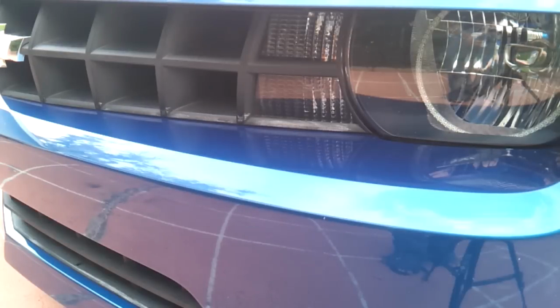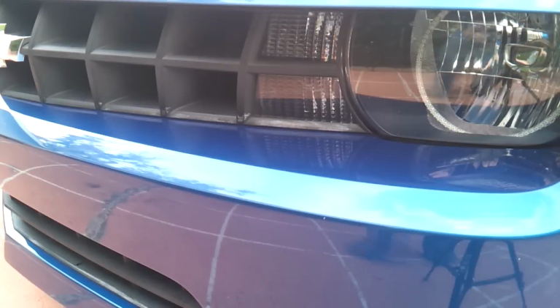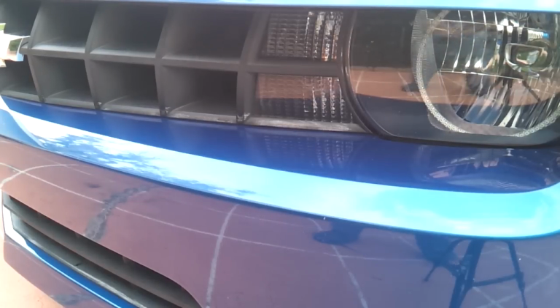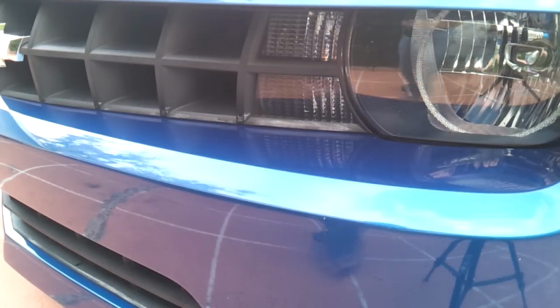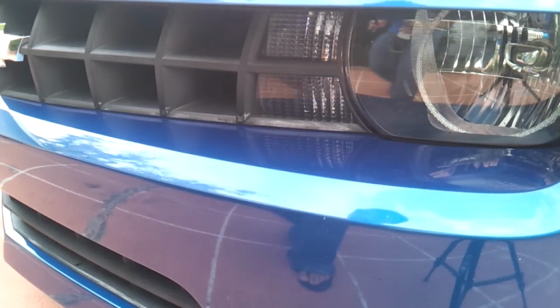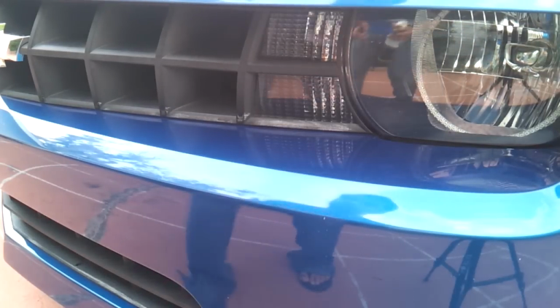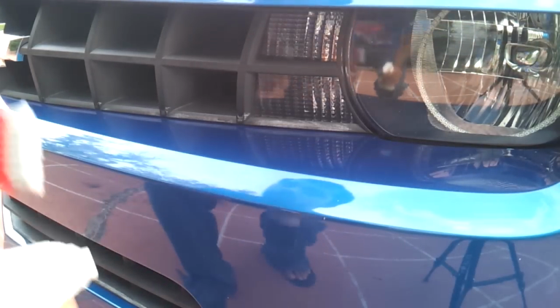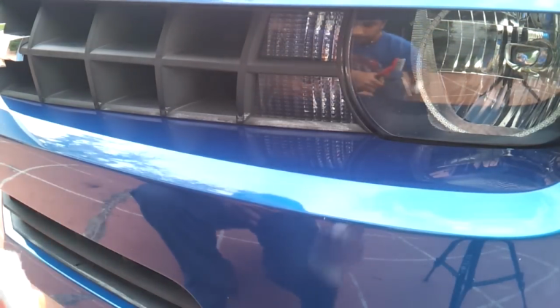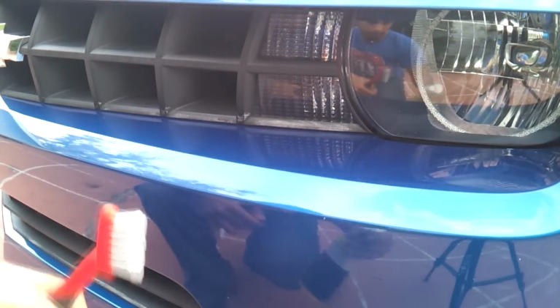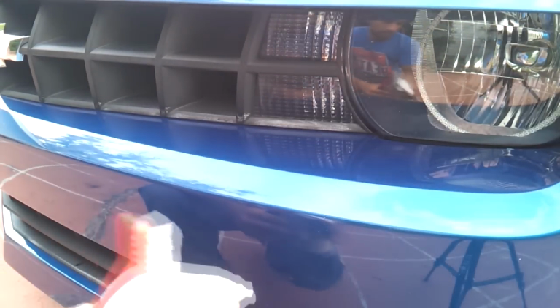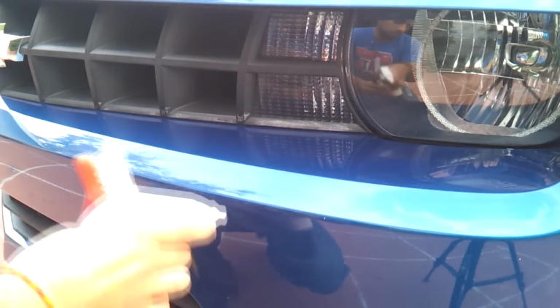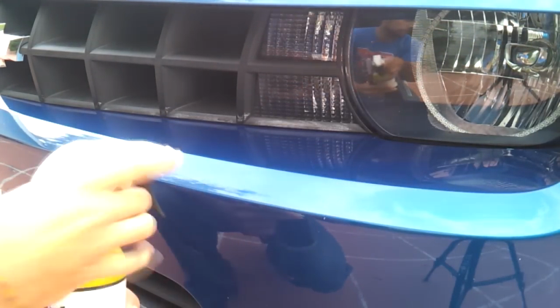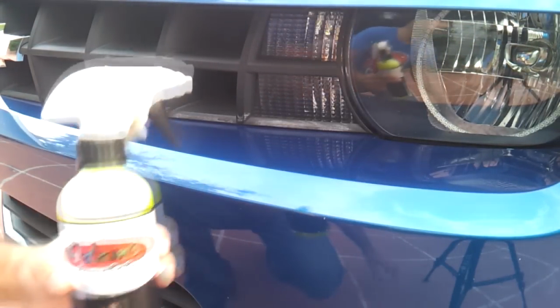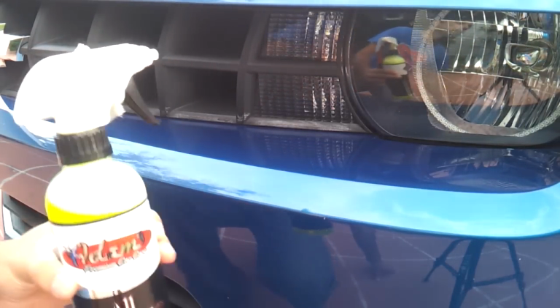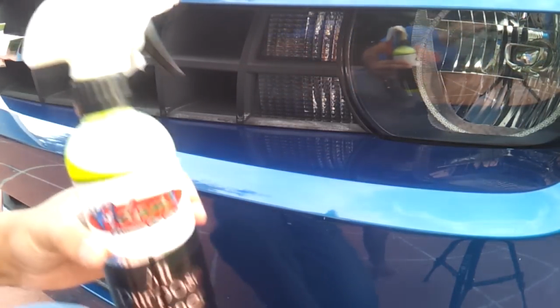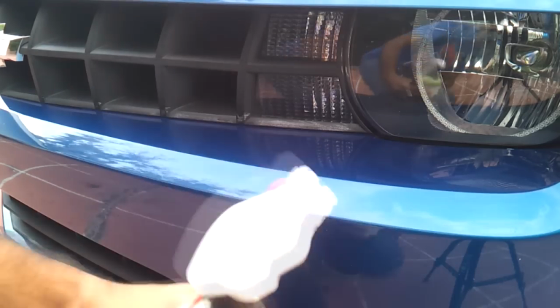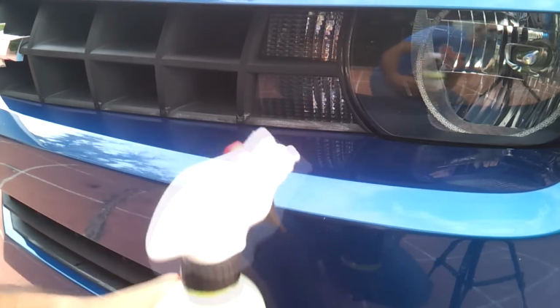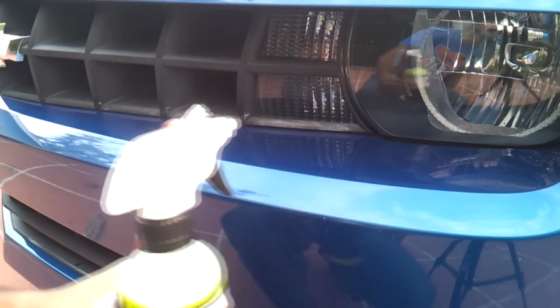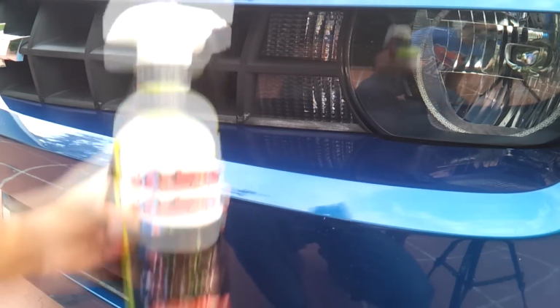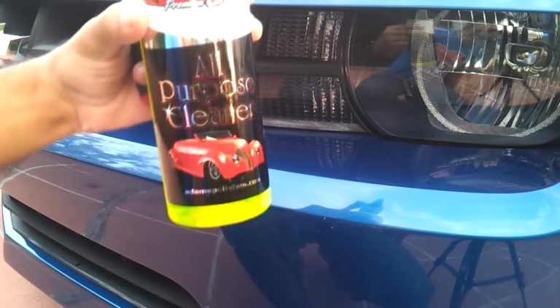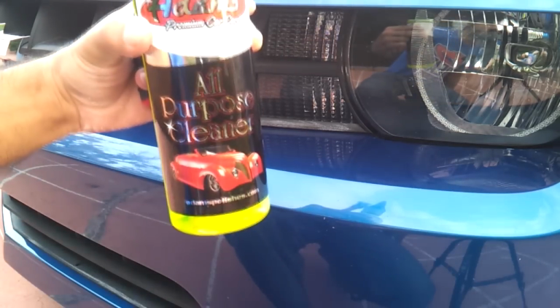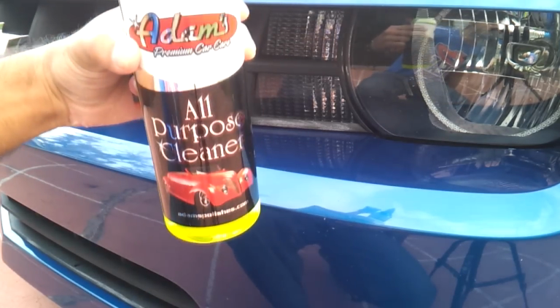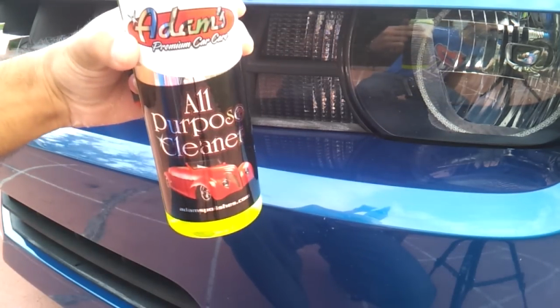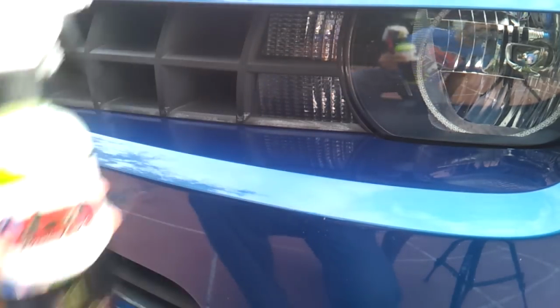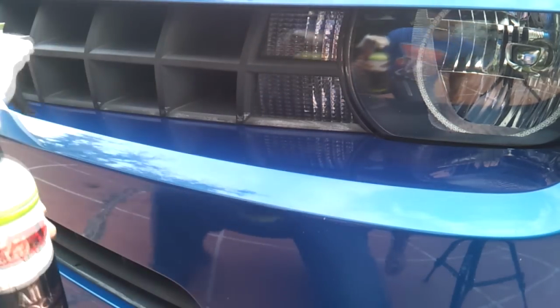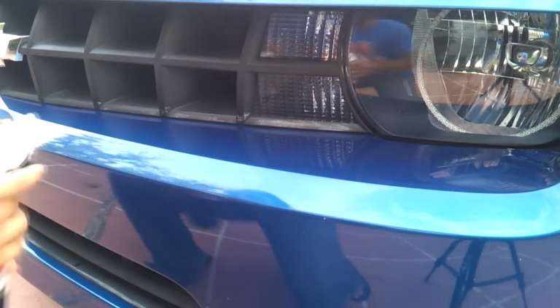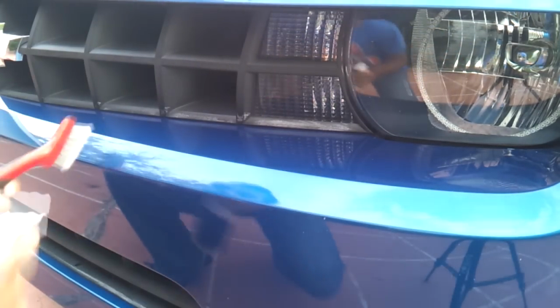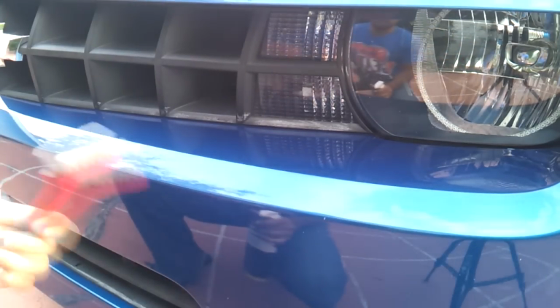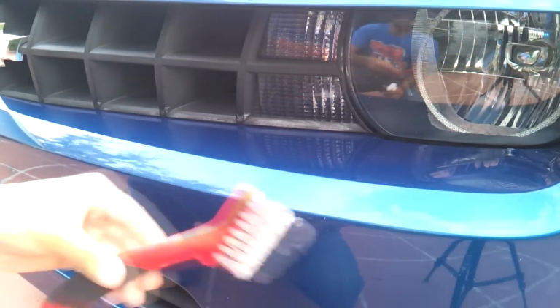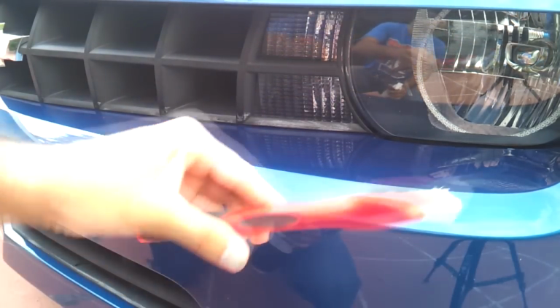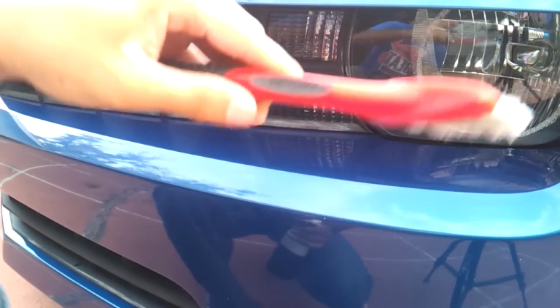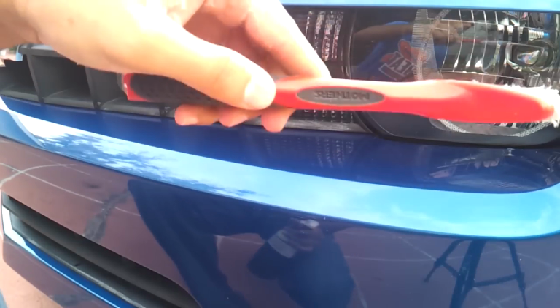Welcome to my video tutorial on how to remove wax from your plastic trim. The tools you'll need are an all-purpose cleaner like Adam's, which I'm using in this video, and a detail brush like the Mother's detail brush.